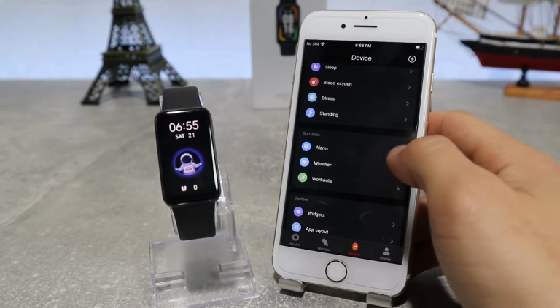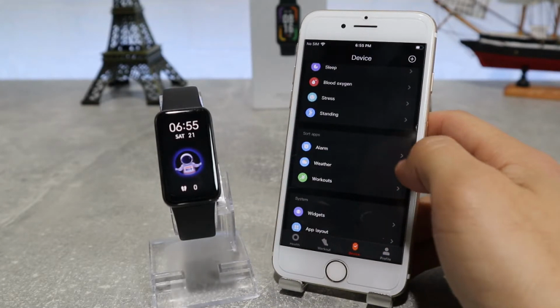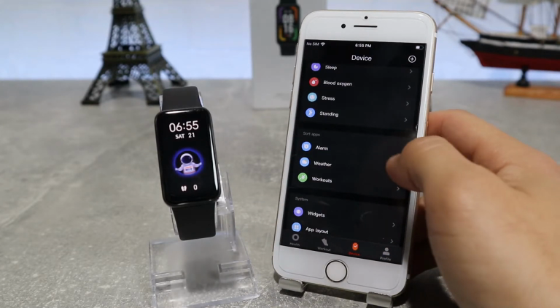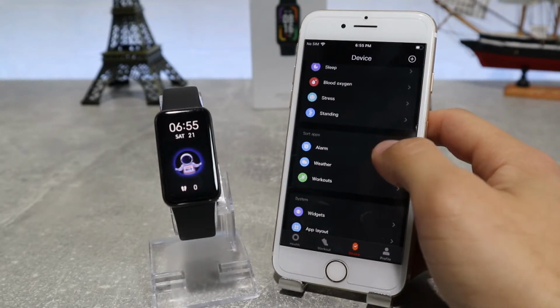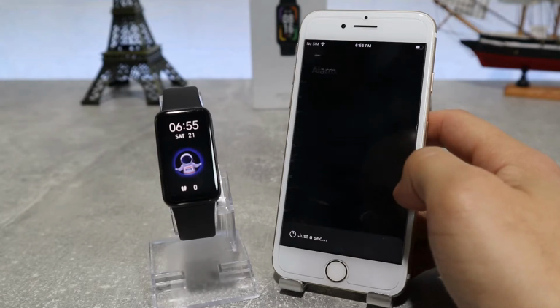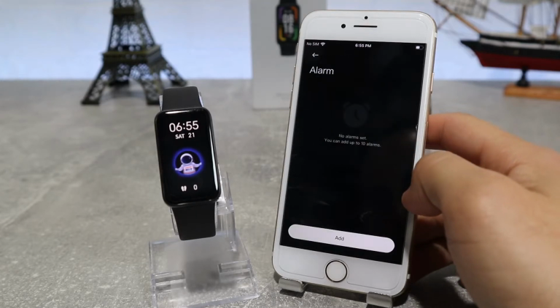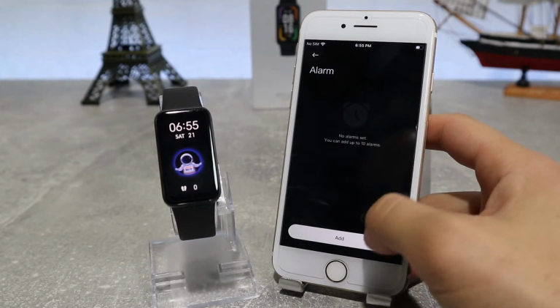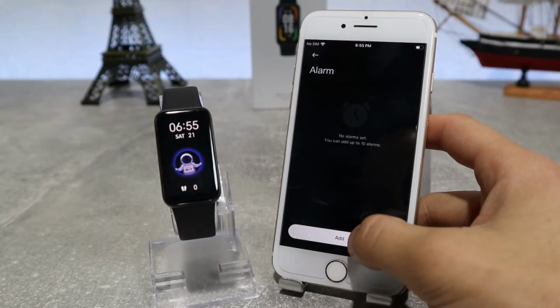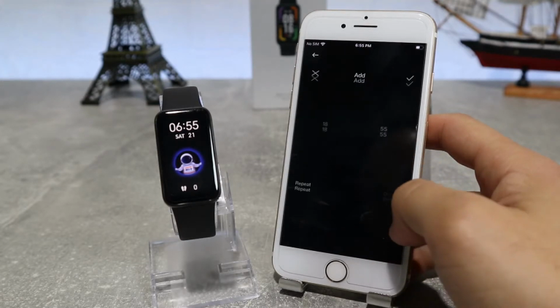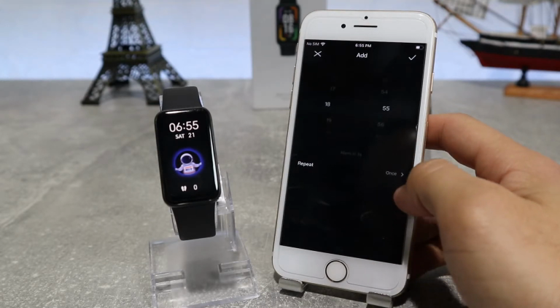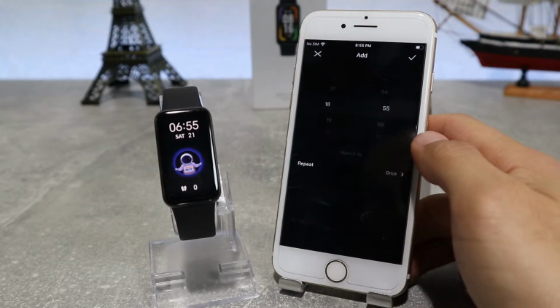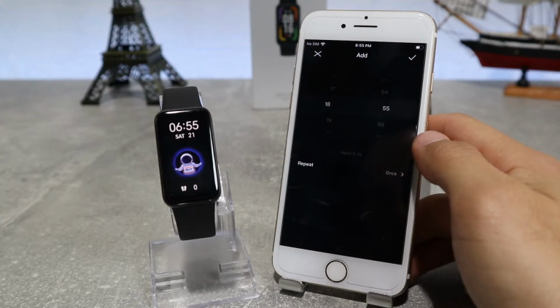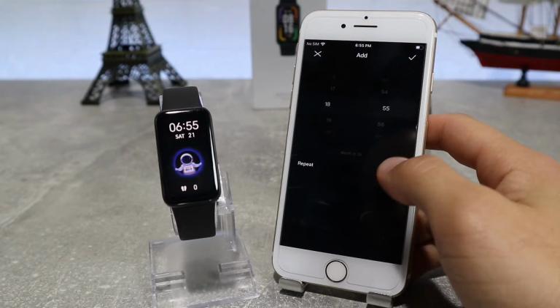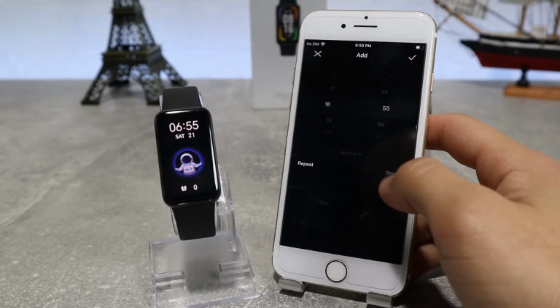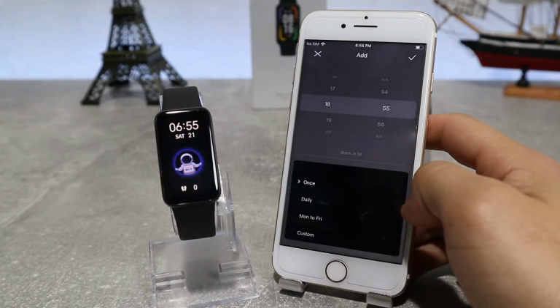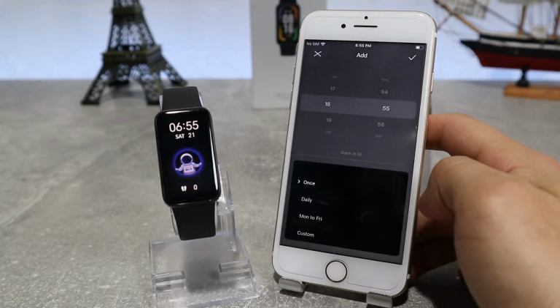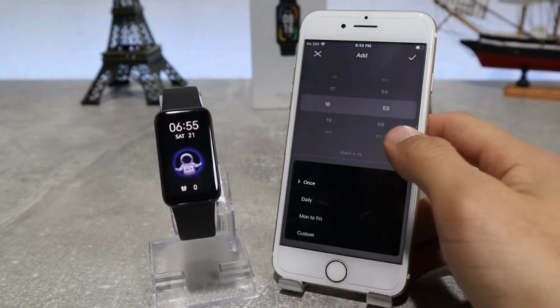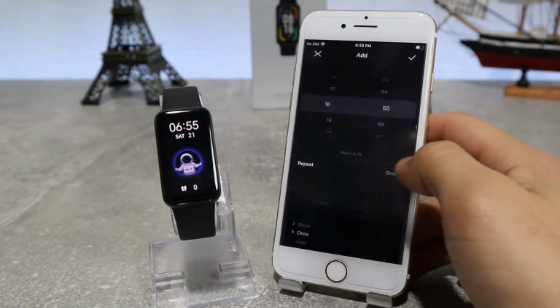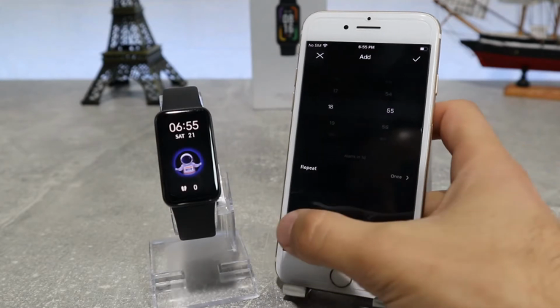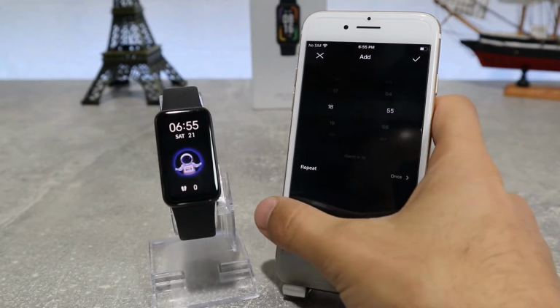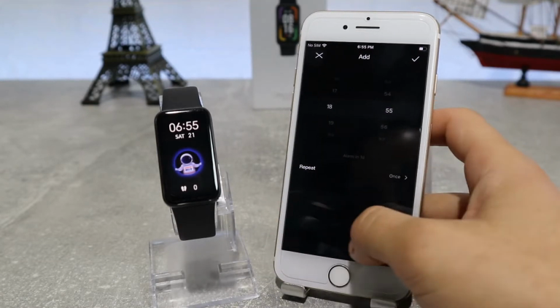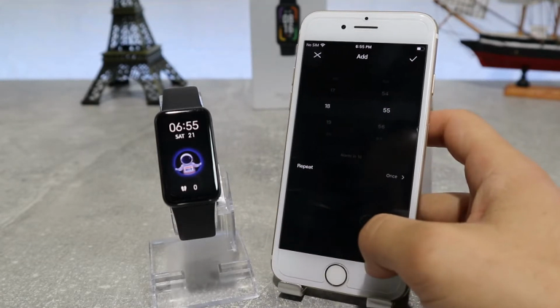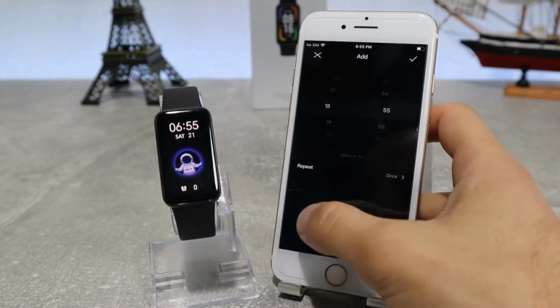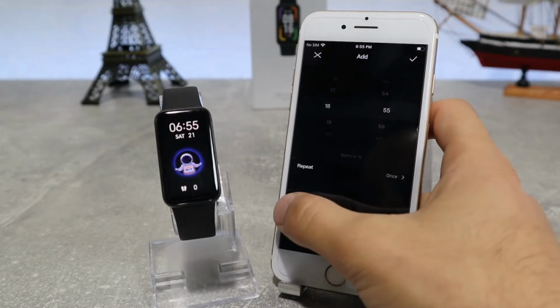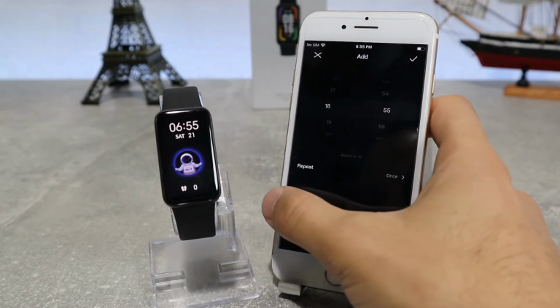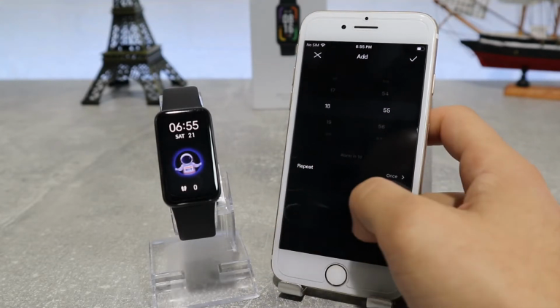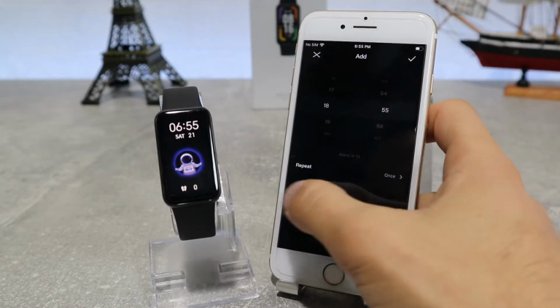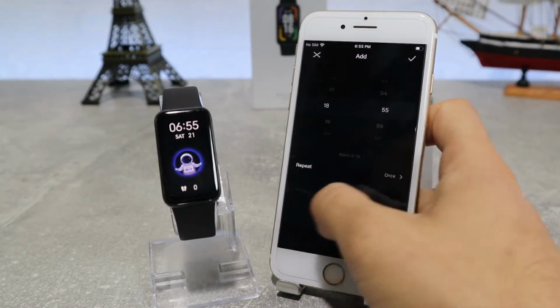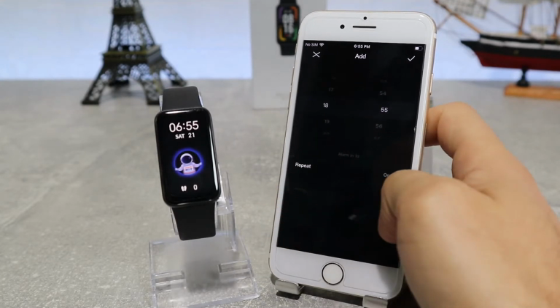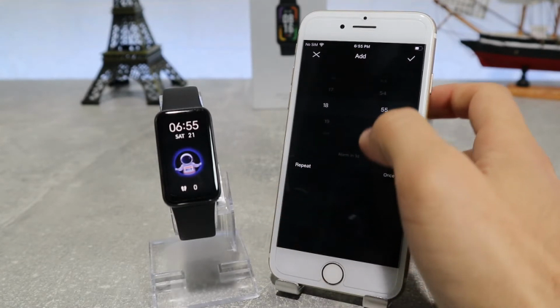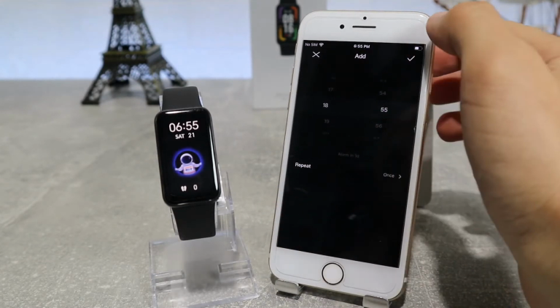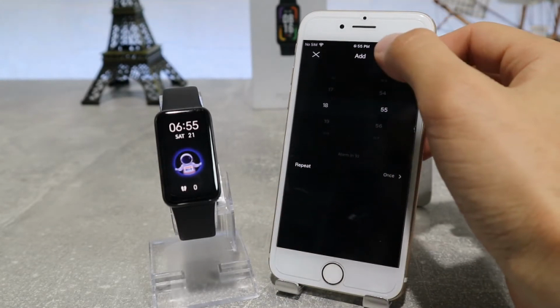Next, we've got alarm clock where you can add any alarm that you want. You can label them however you want and make them repeat if you need them on weekdays, weekends, or every day.